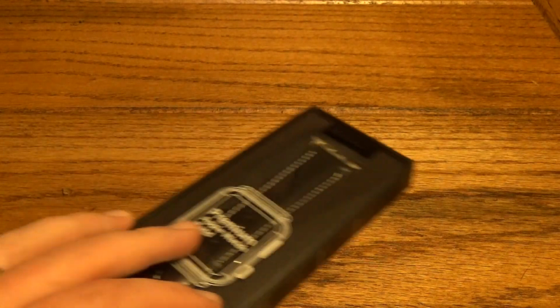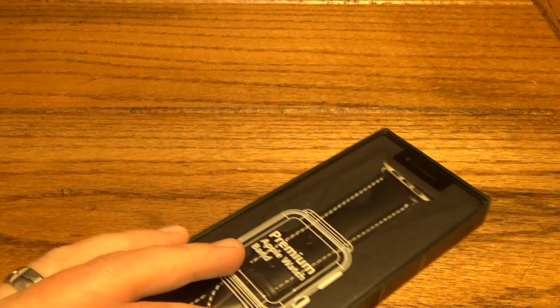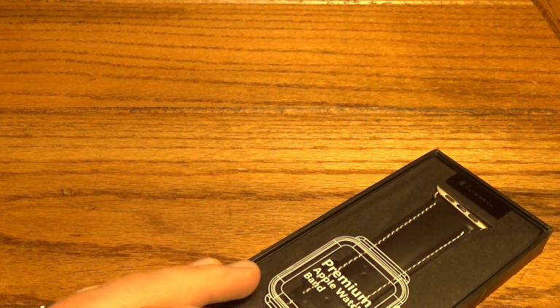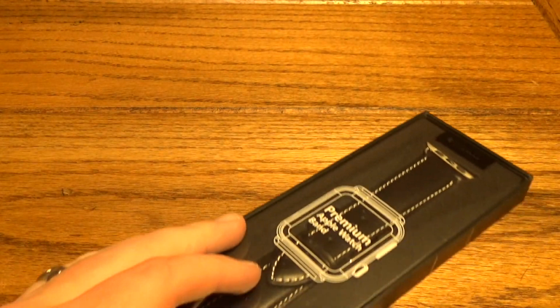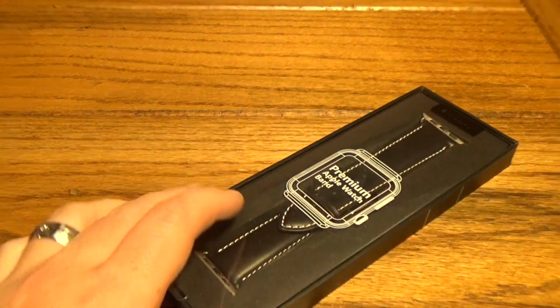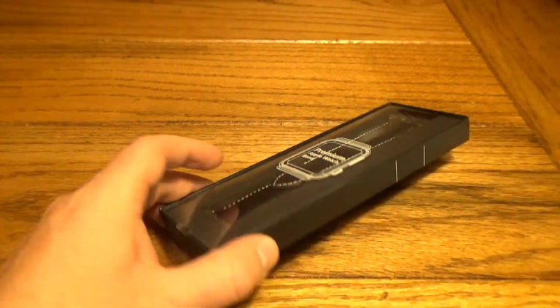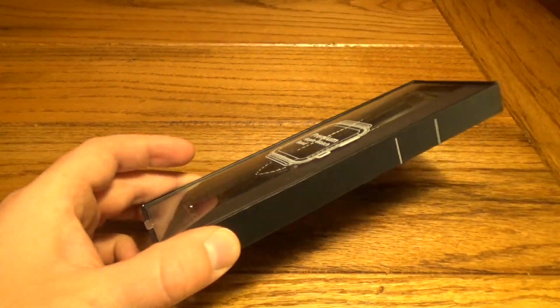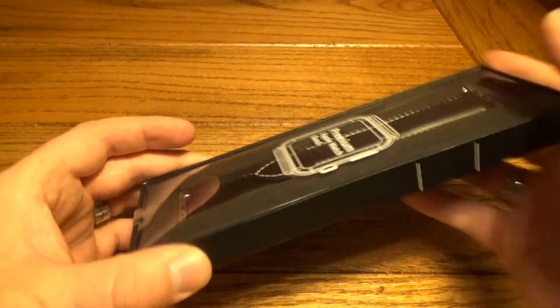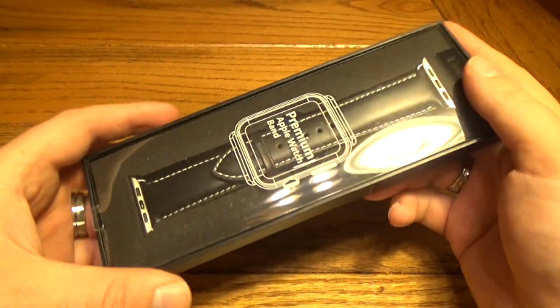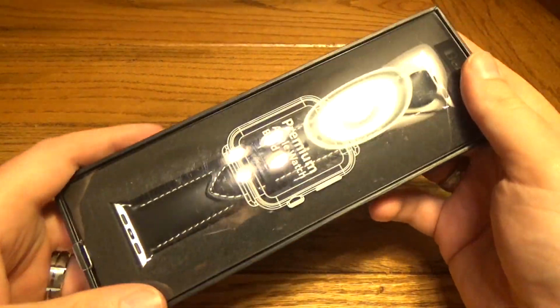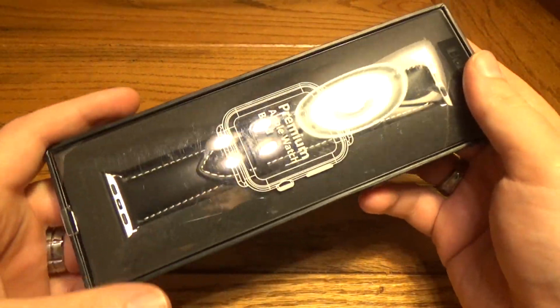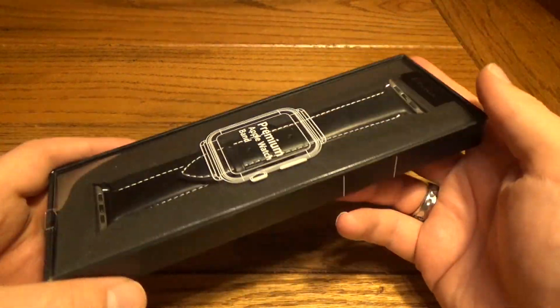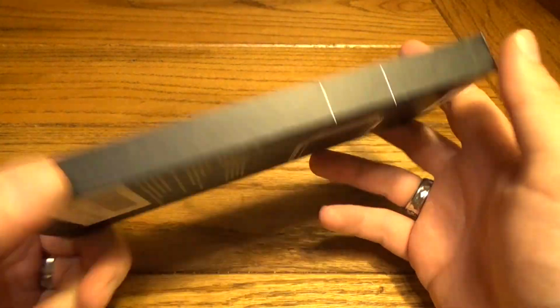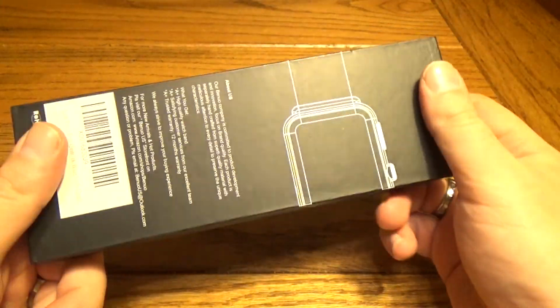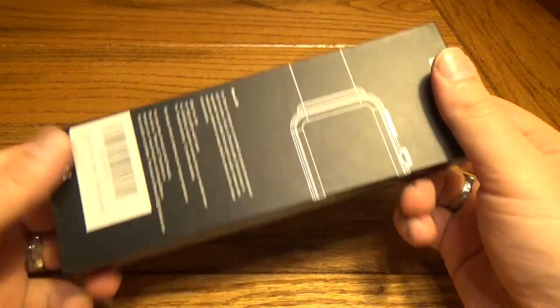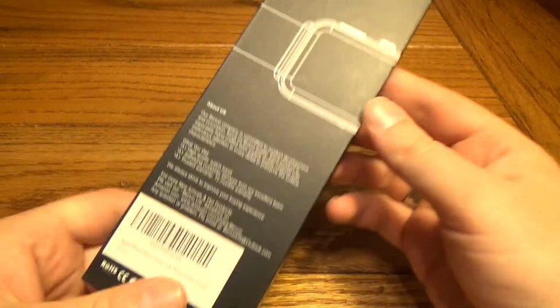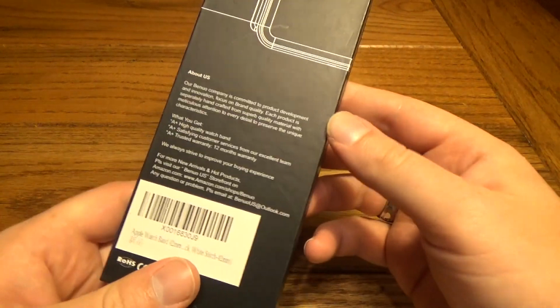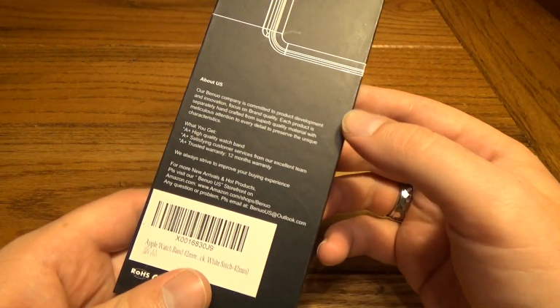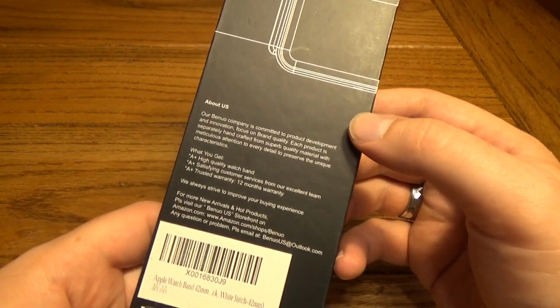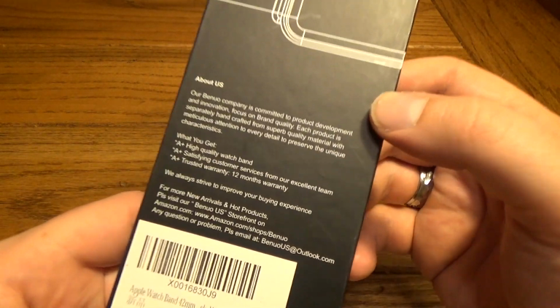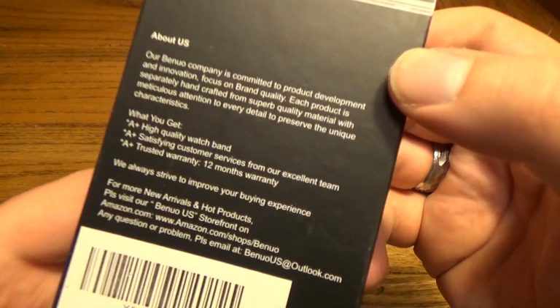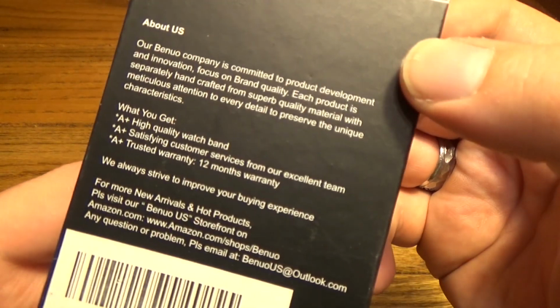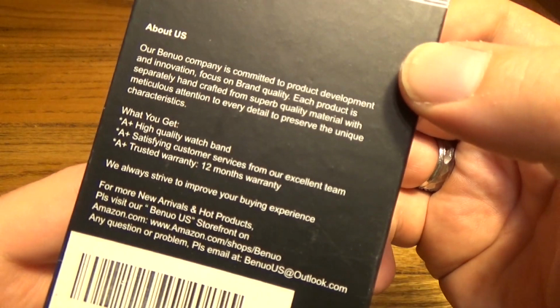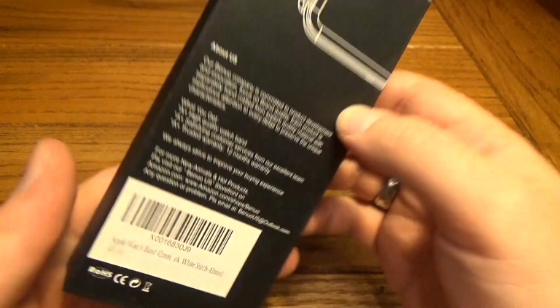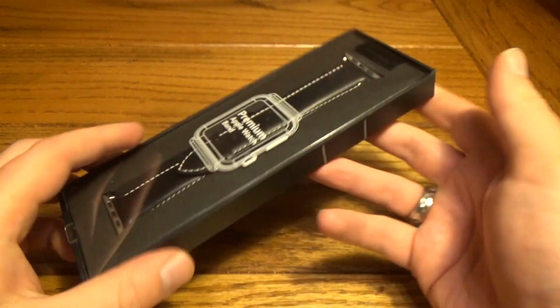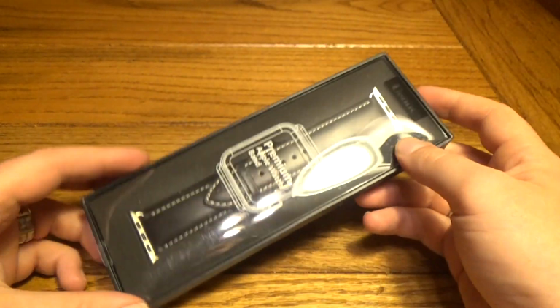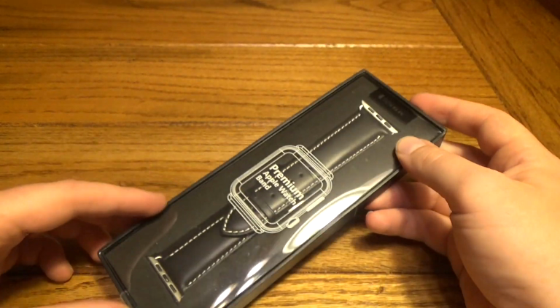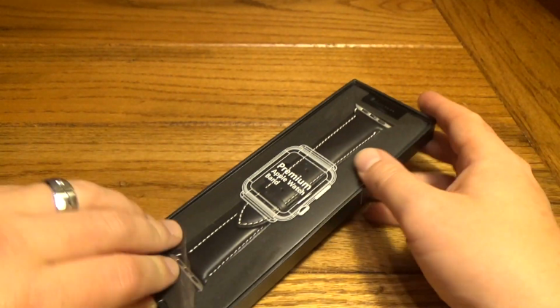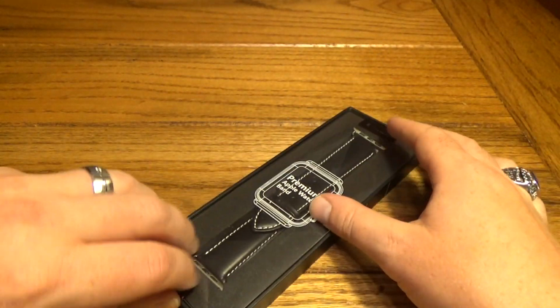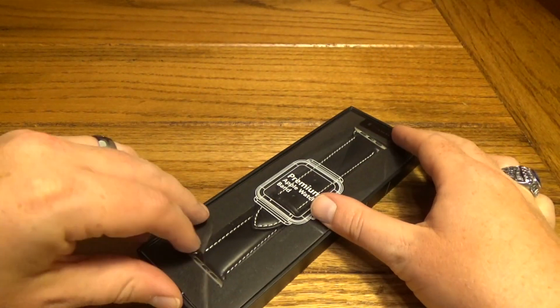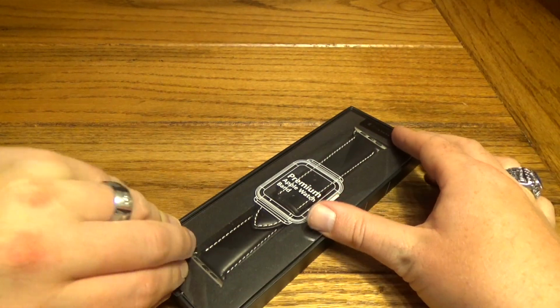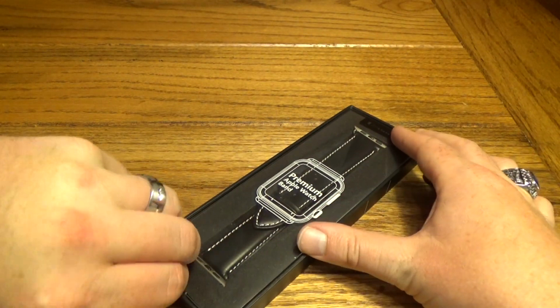Right now we're gonna get right into the box. It comes in pretty basic packaging, but it does look nice on the back. We do have some specs there for you to check out.